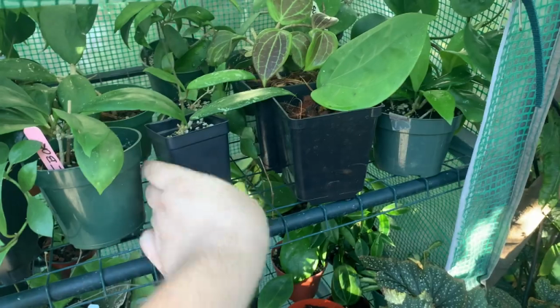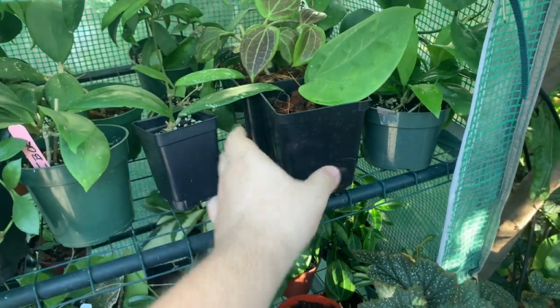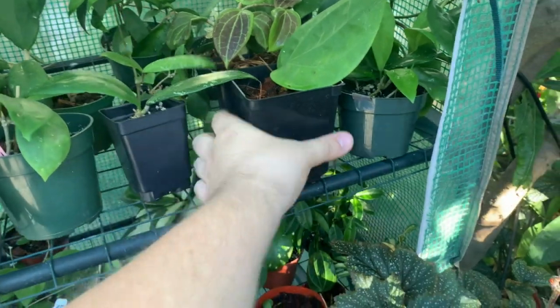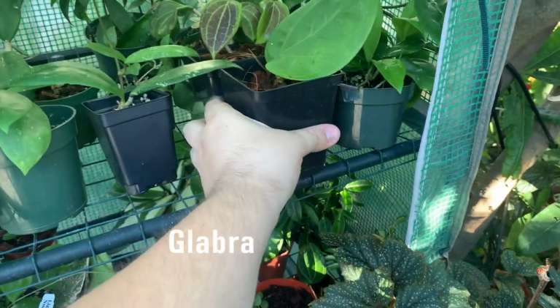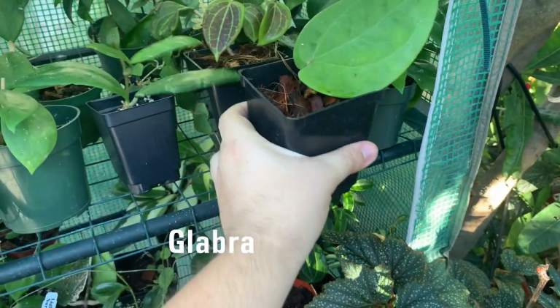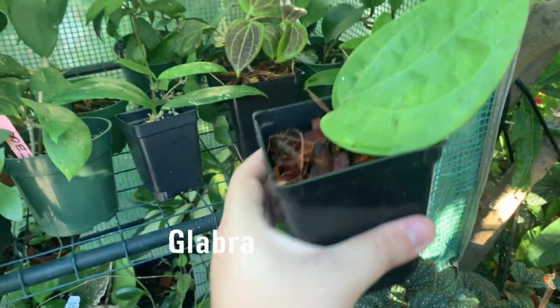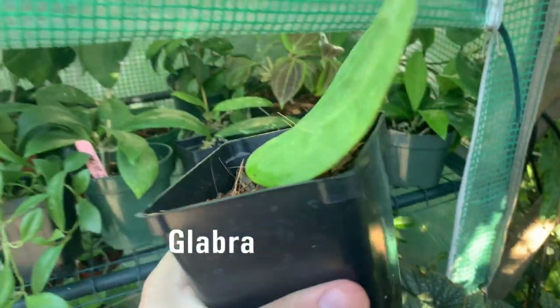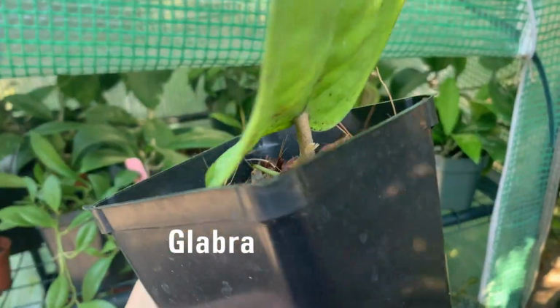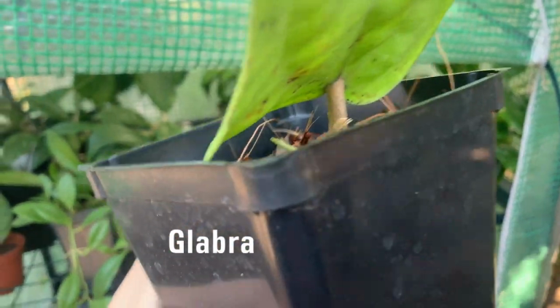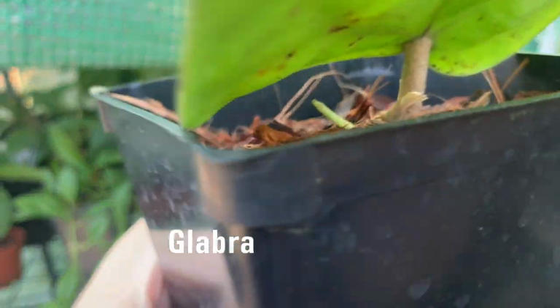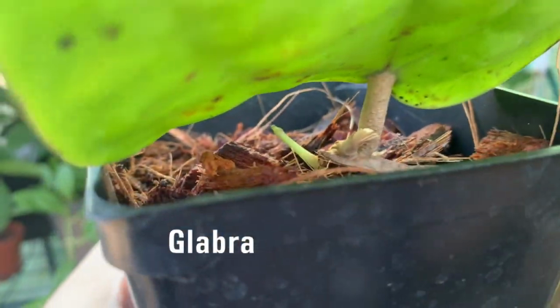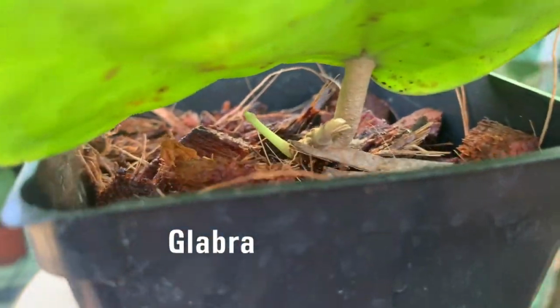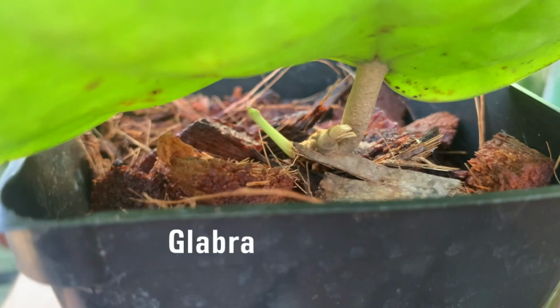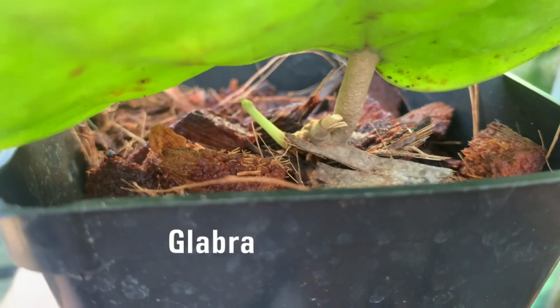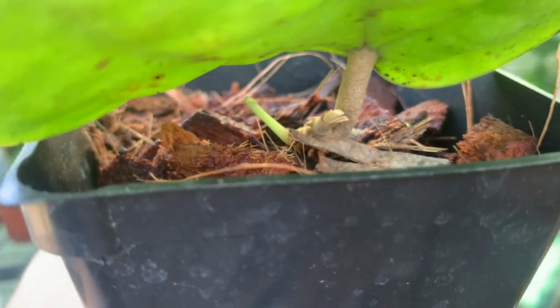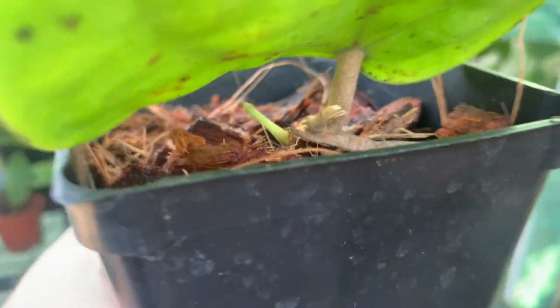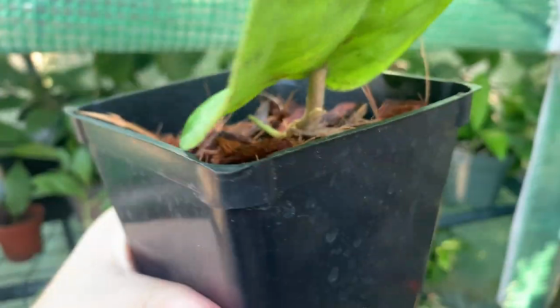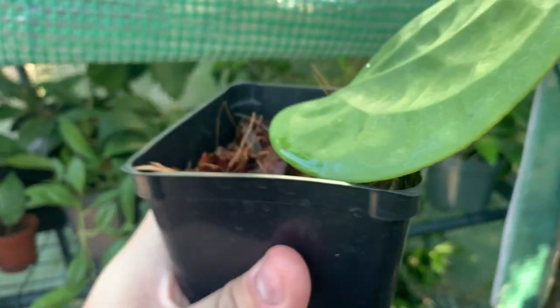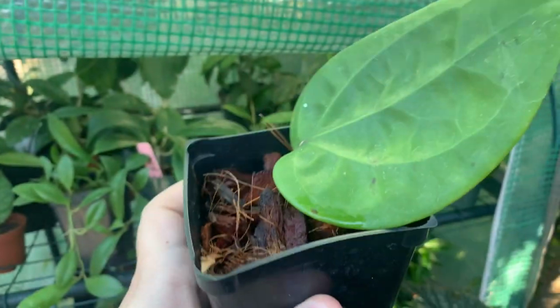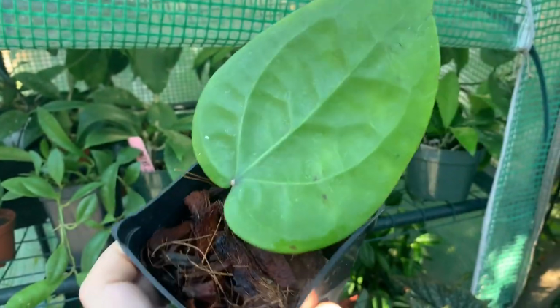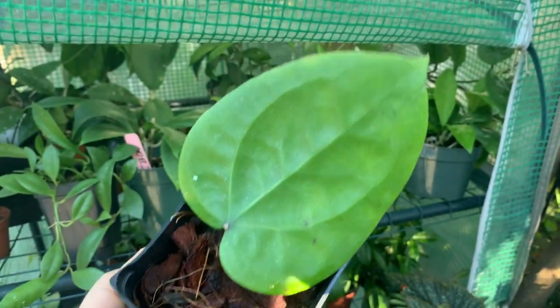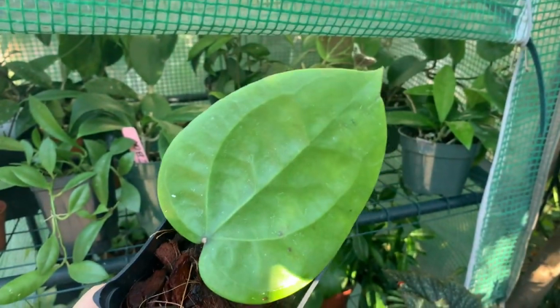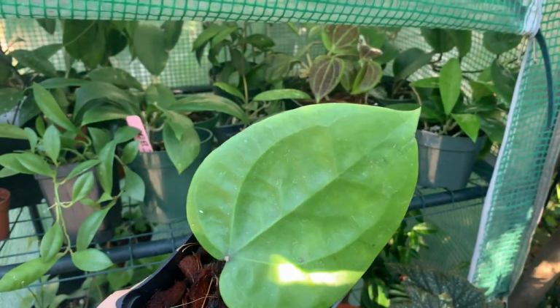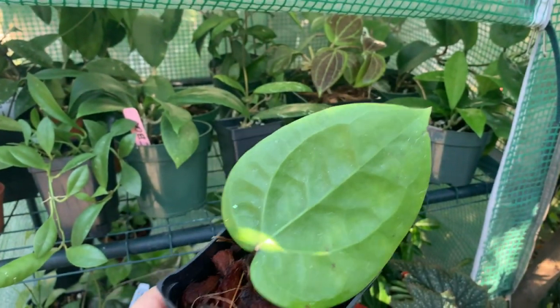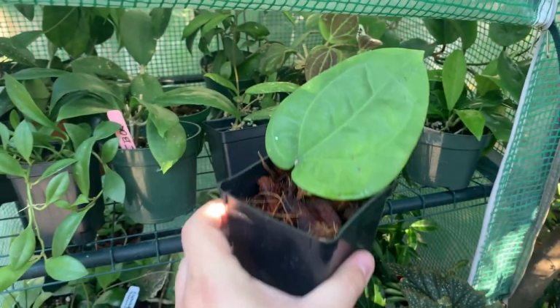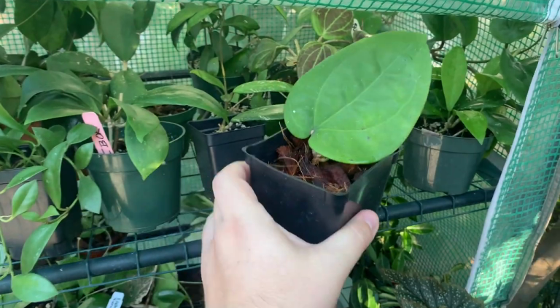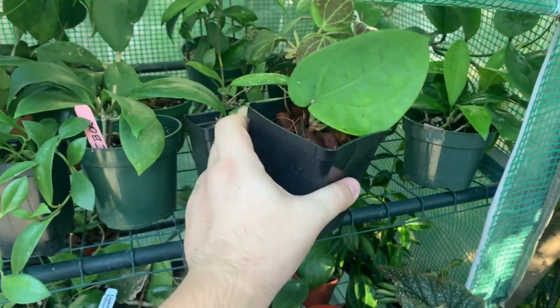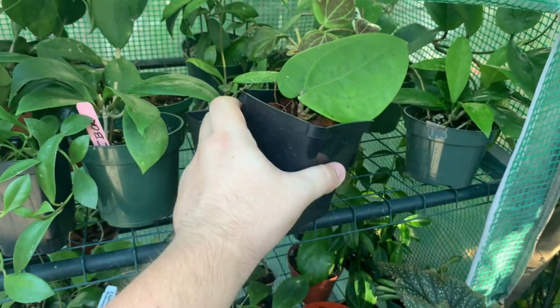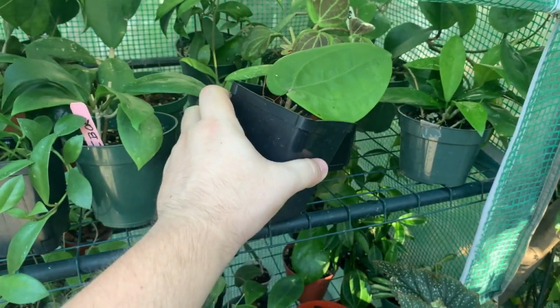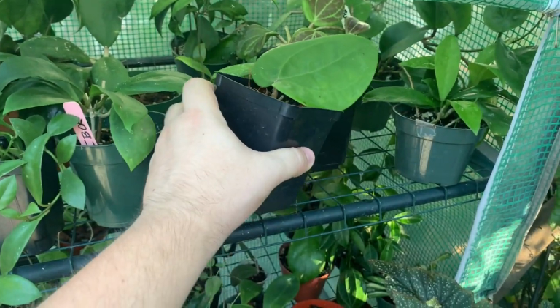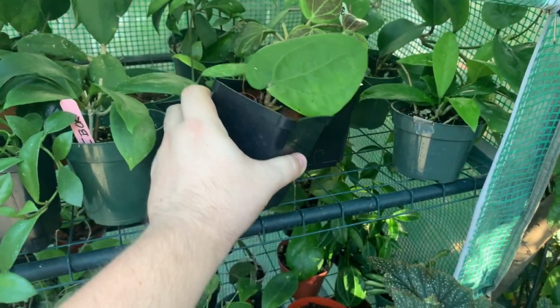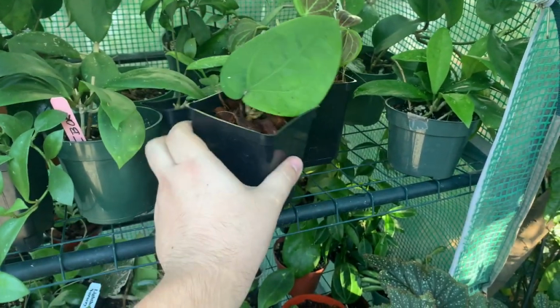Next to it I have a cutting of my hoya glabra, which is doing very nice and has actually started to grow a tendril right there on the back. That's very exciting. Here it is, hoya glabra — I've already talked about this hoya before so I won't go into too much detail.